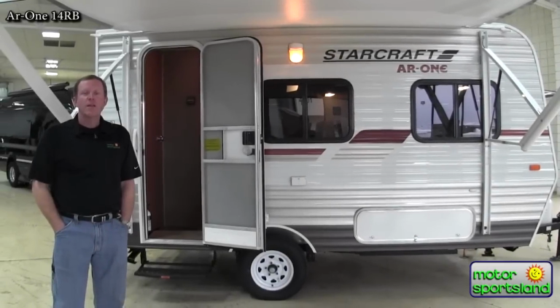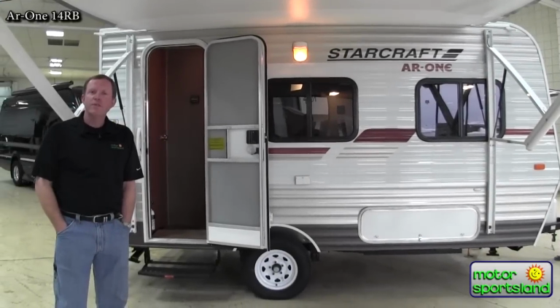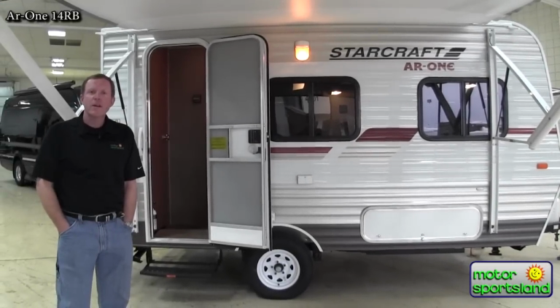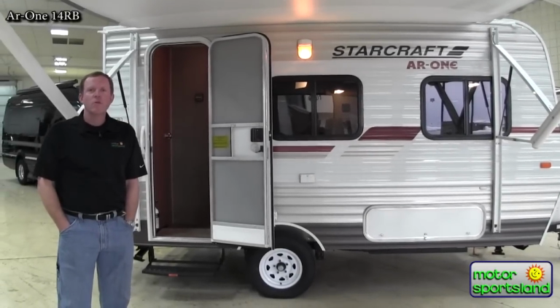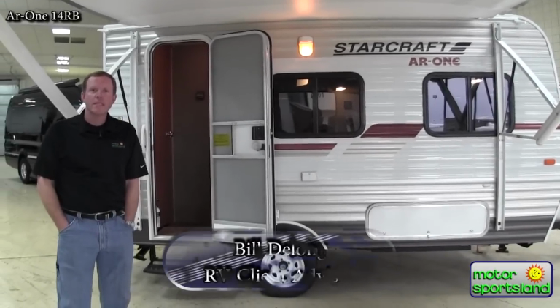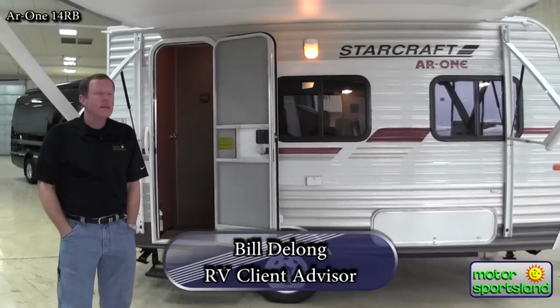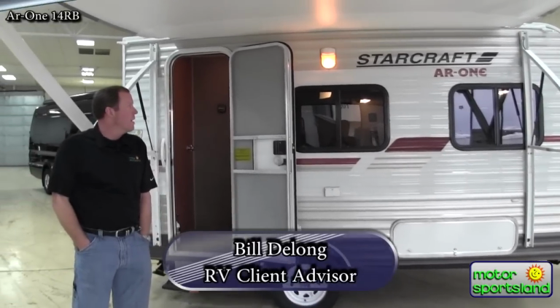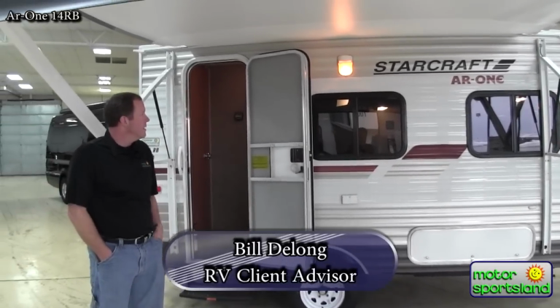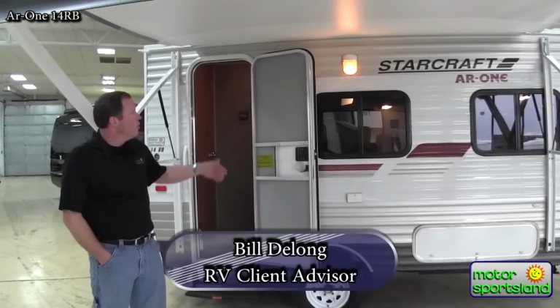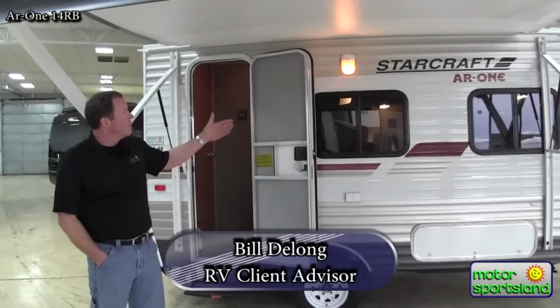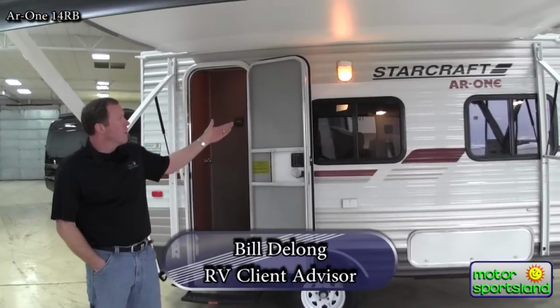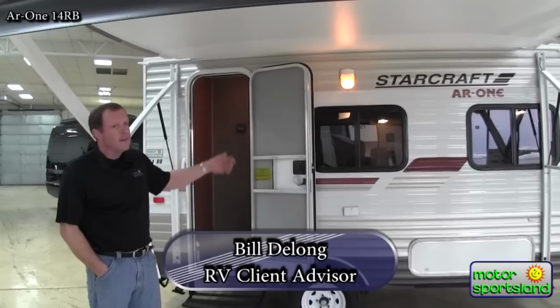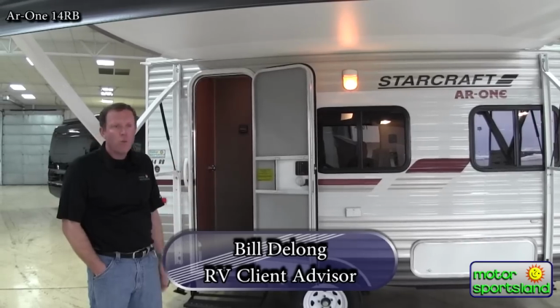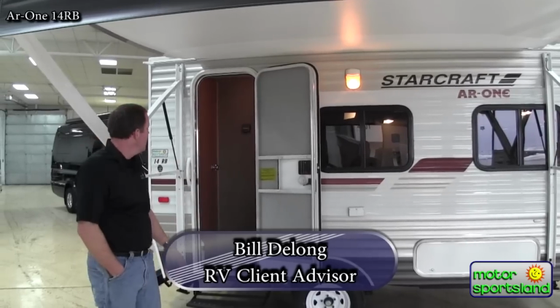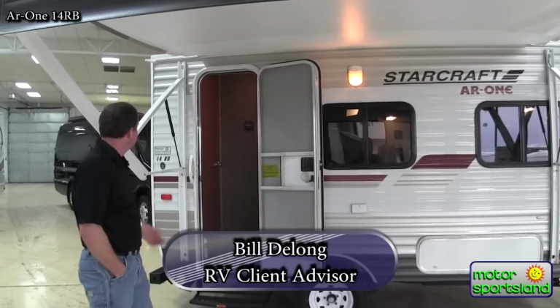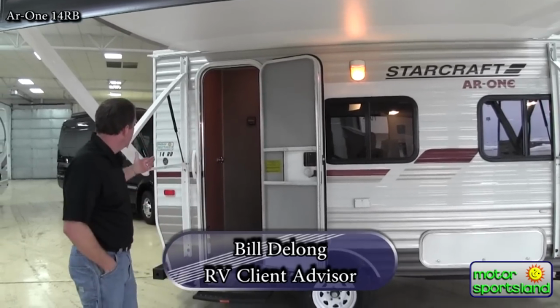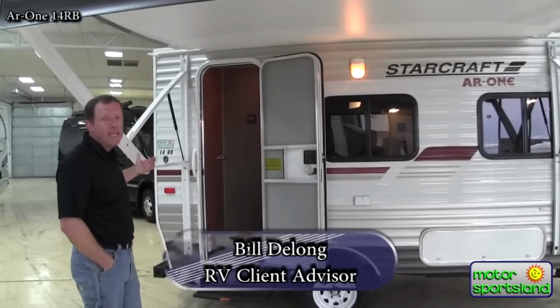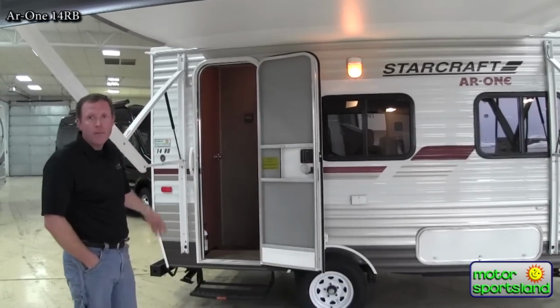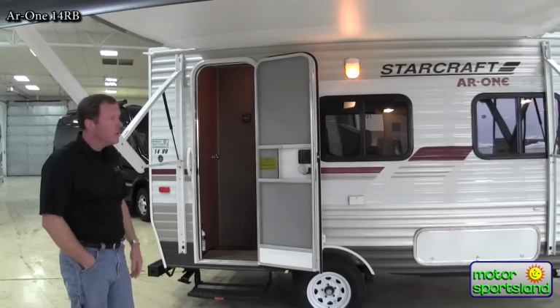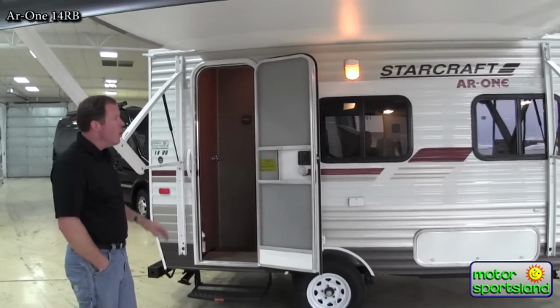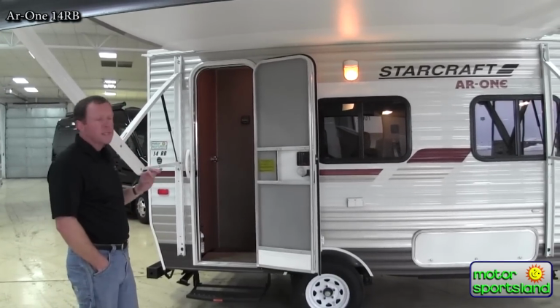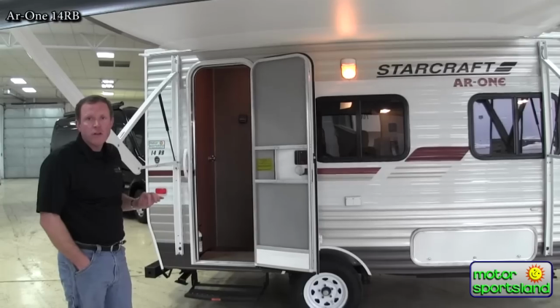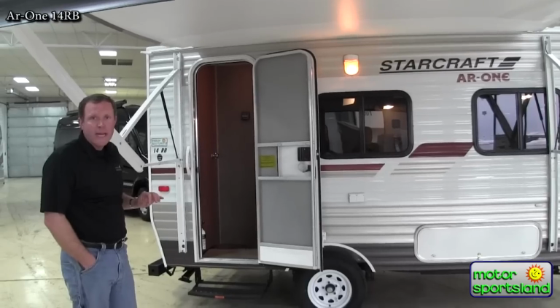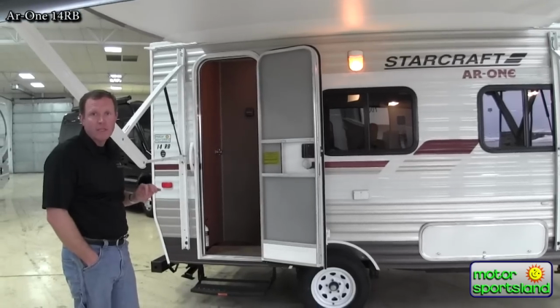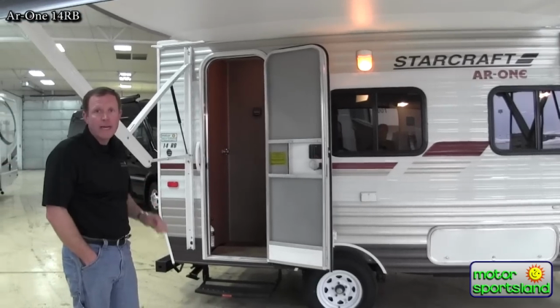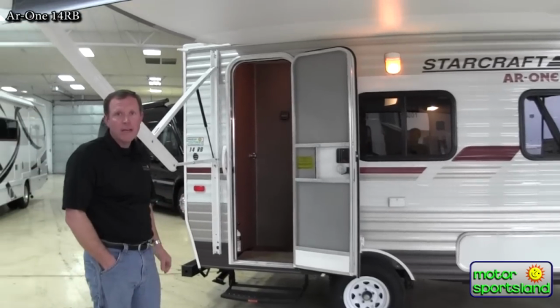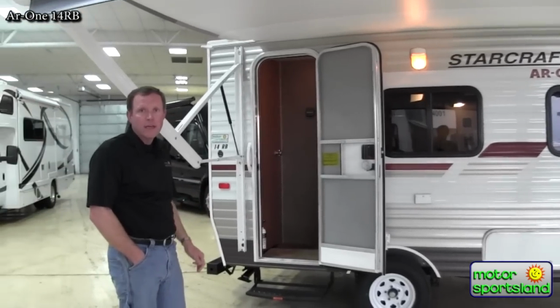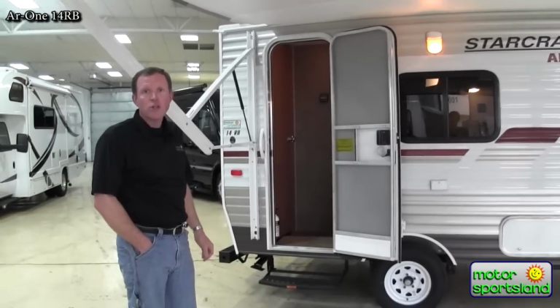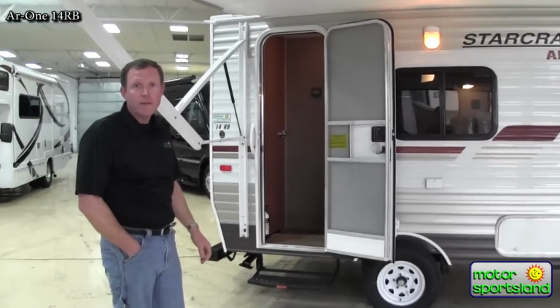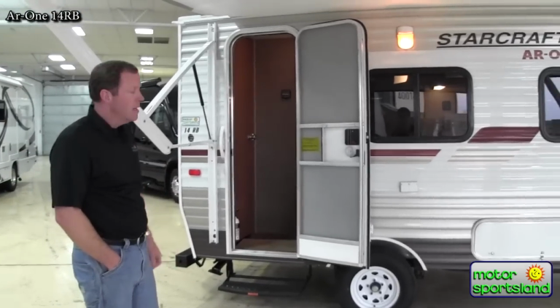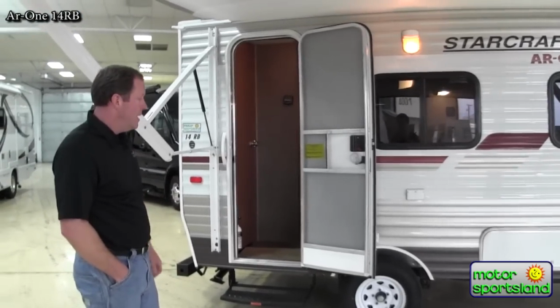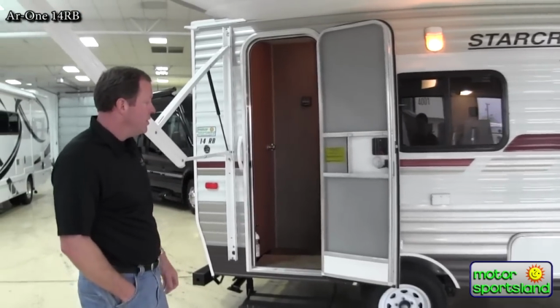Hello, Bill DeLong here with Motor Sportsland. We're here to give you a little walkthrough on the StarCraft AR1. This is the 14RB model, one of the smaller trailers we carry, but still packed with a lot of the larger RV features.